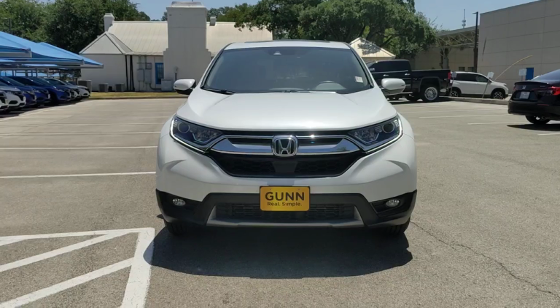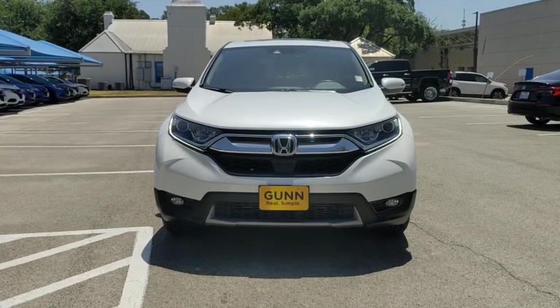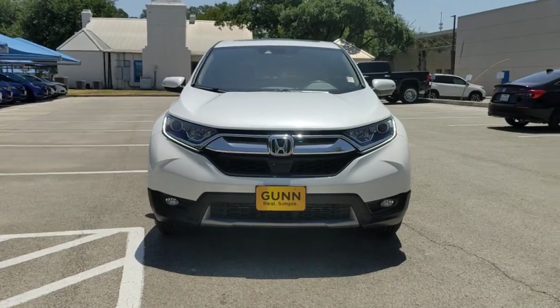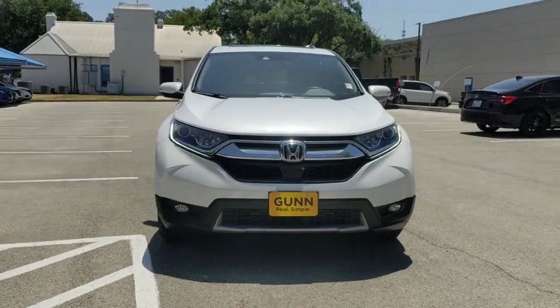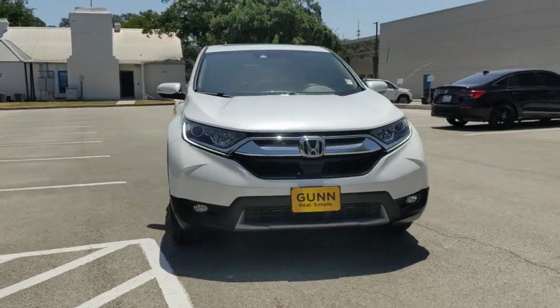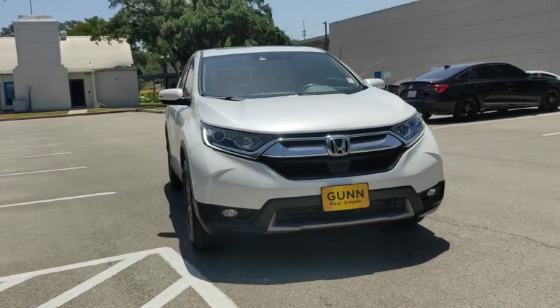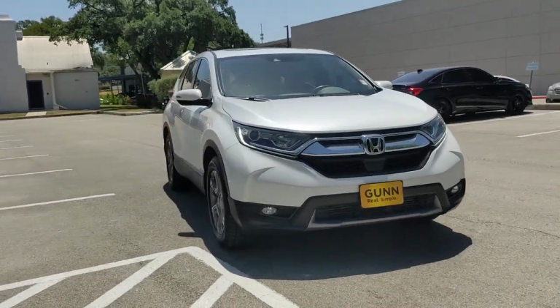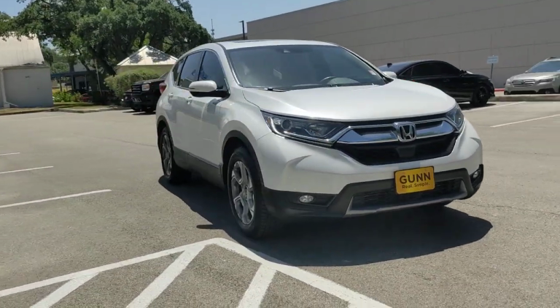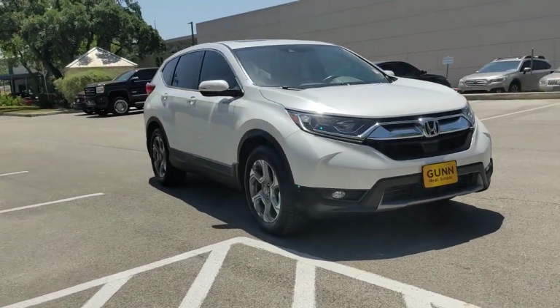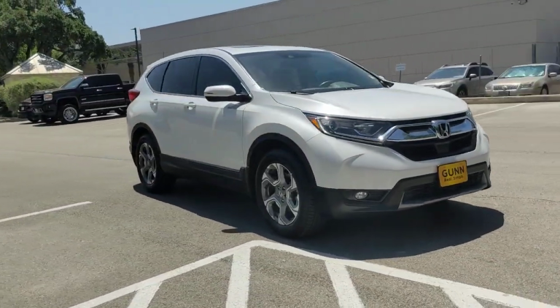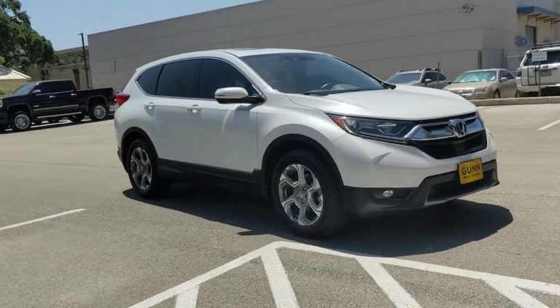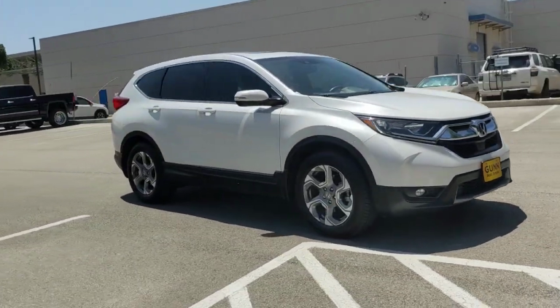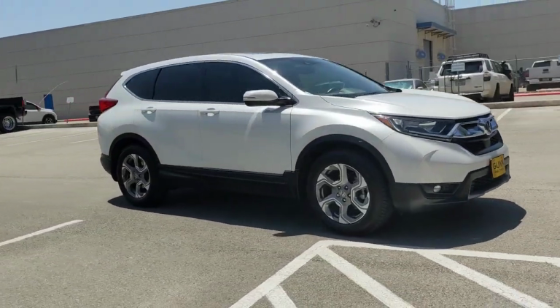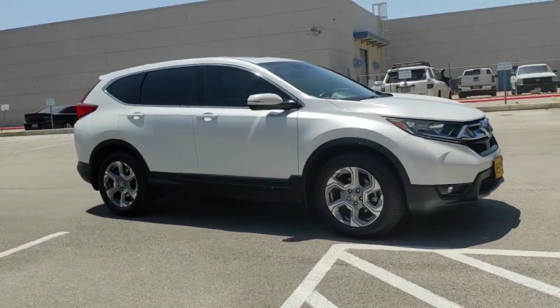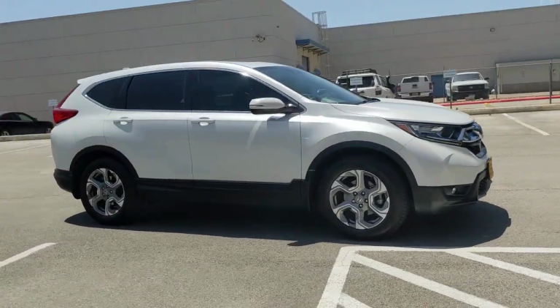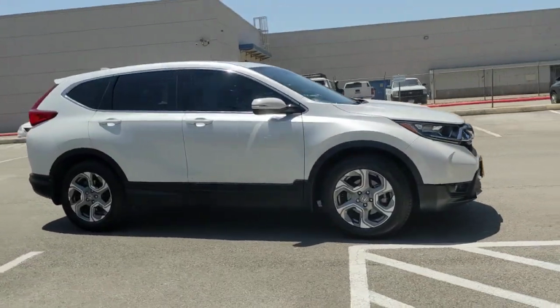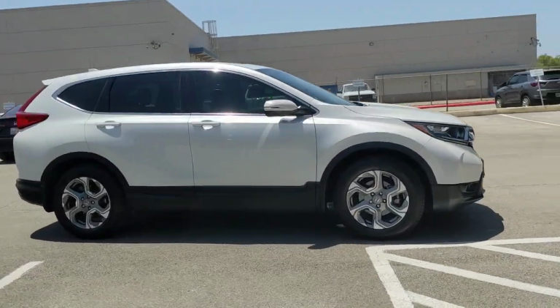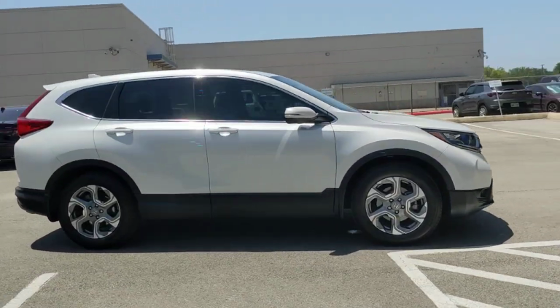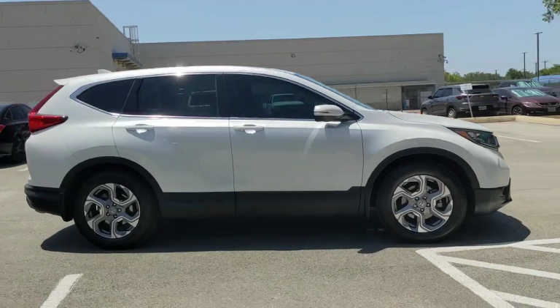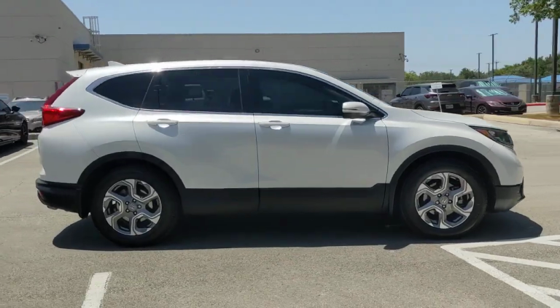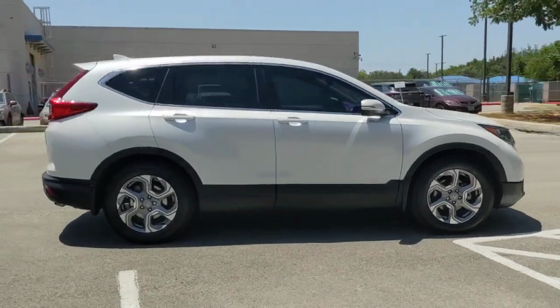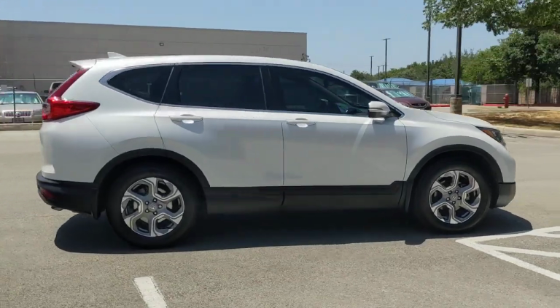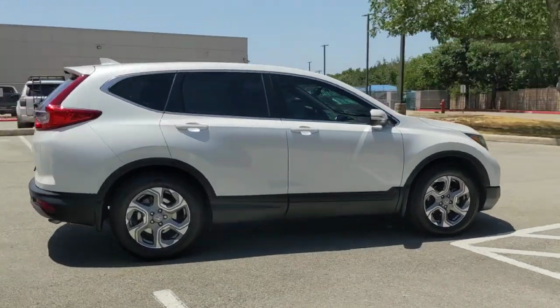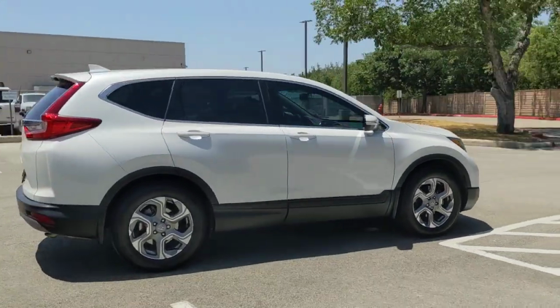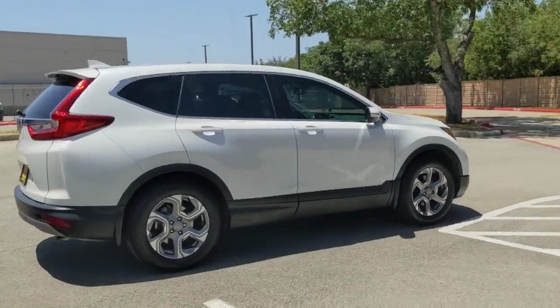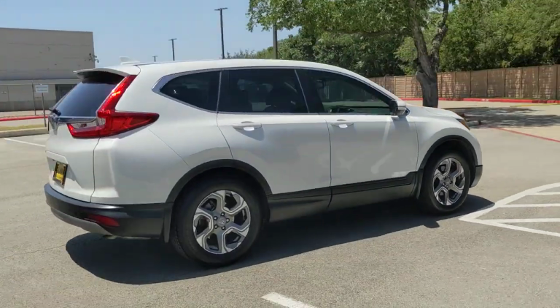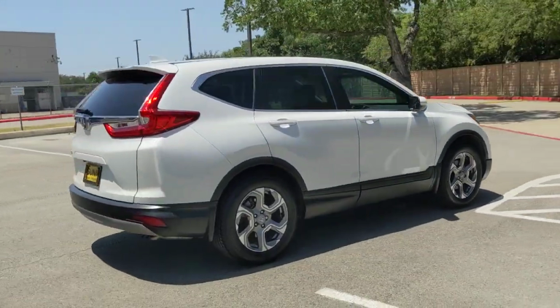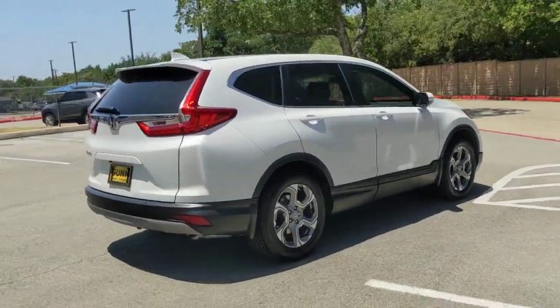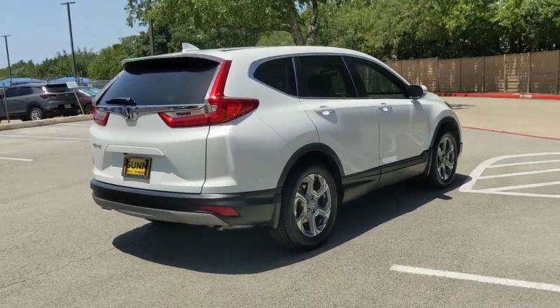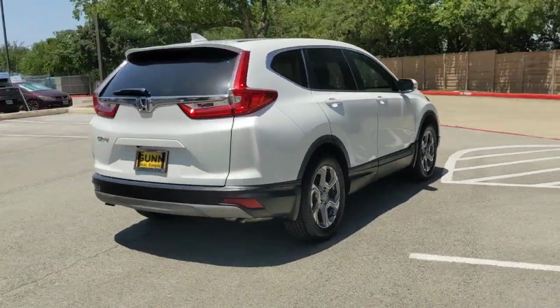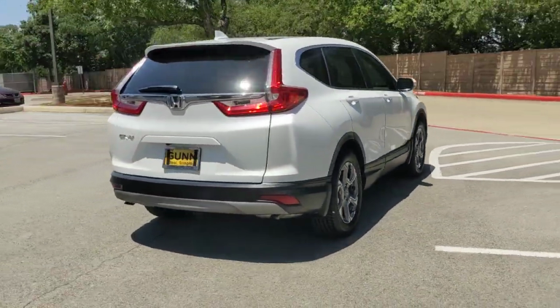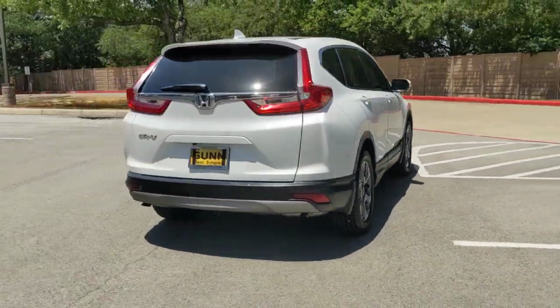Get into a car with value. 2019 Honda CR-V. This vehicle is an outstanding buy with fewer than 60,000 miles on the odometer.